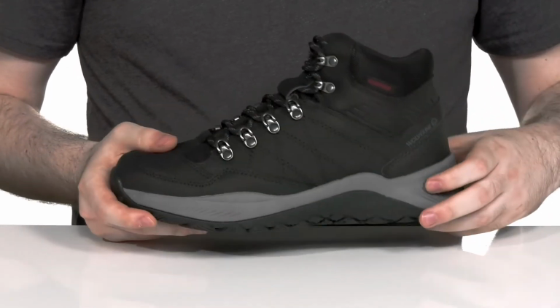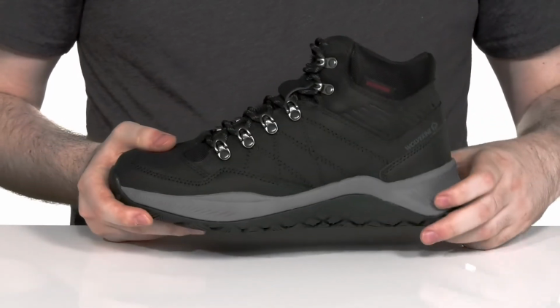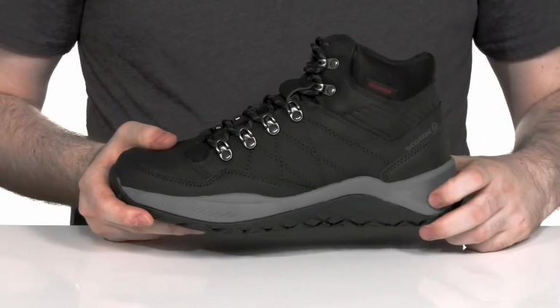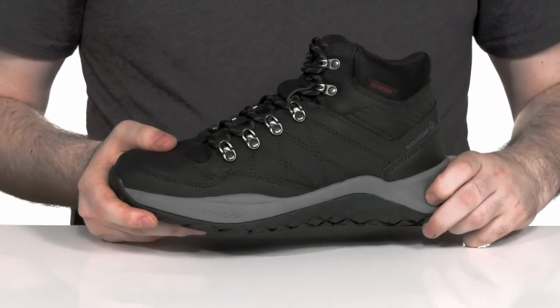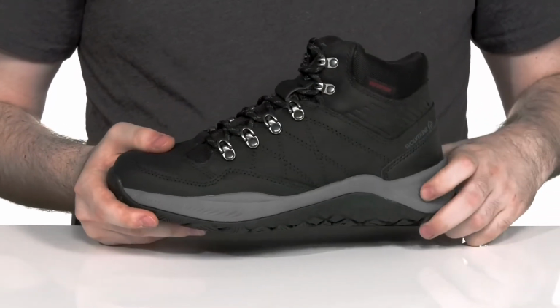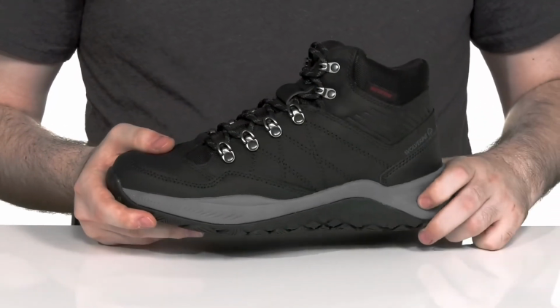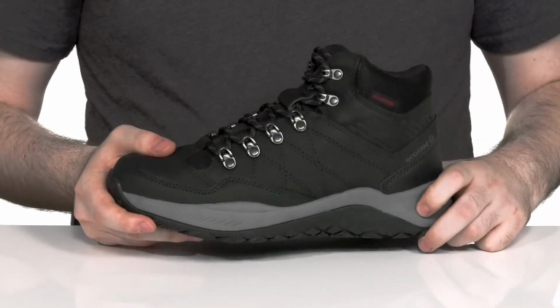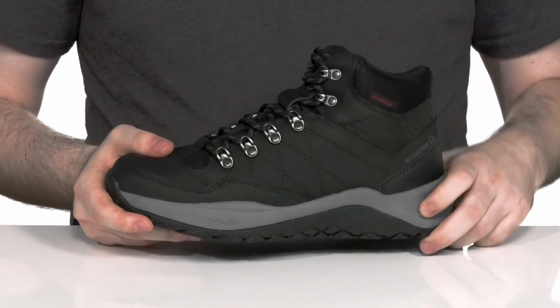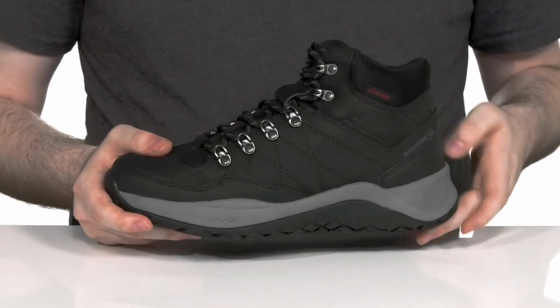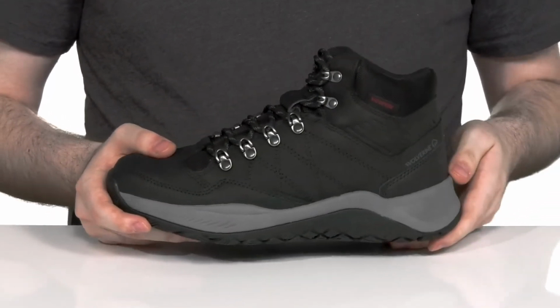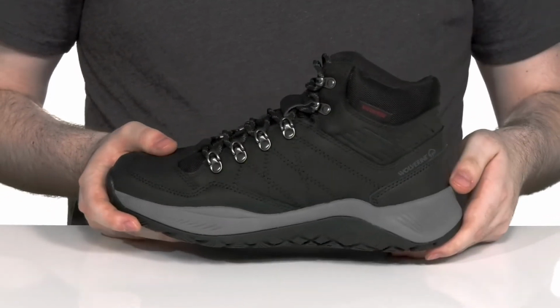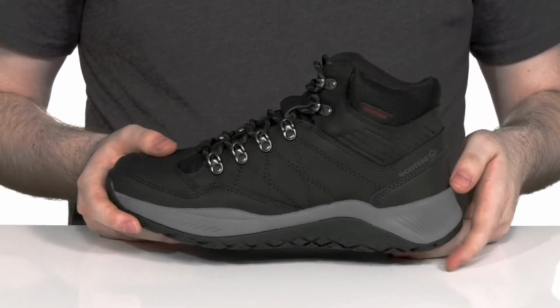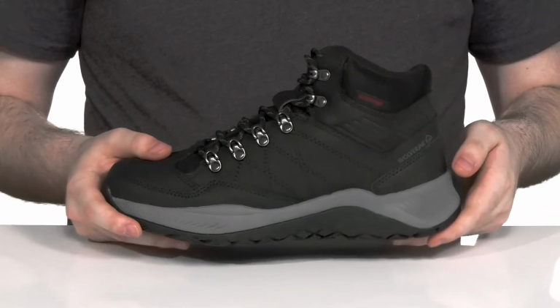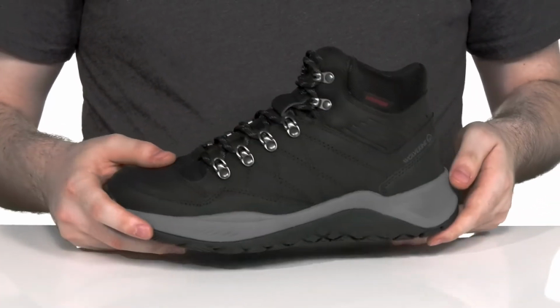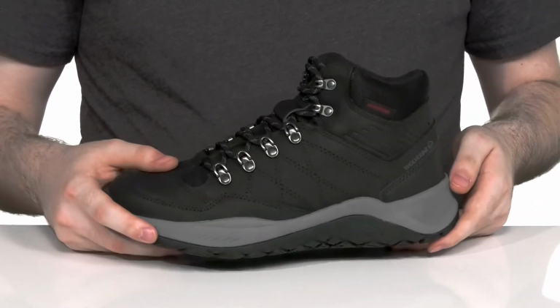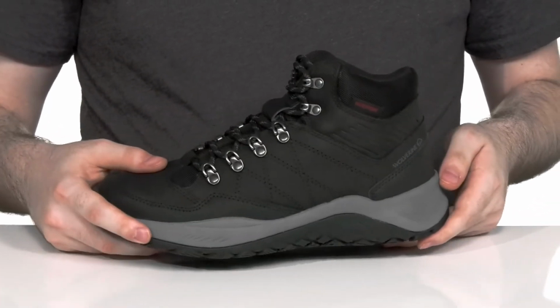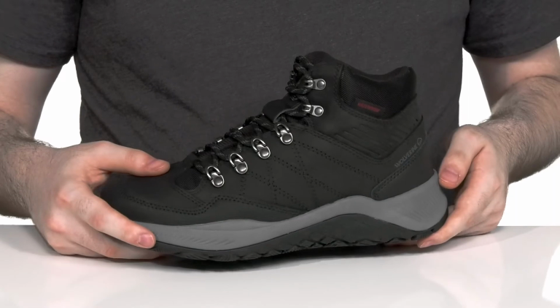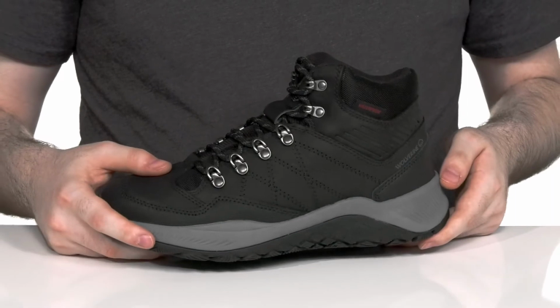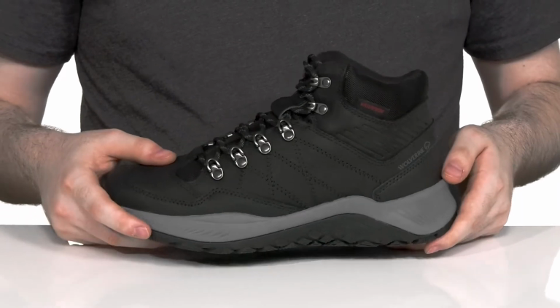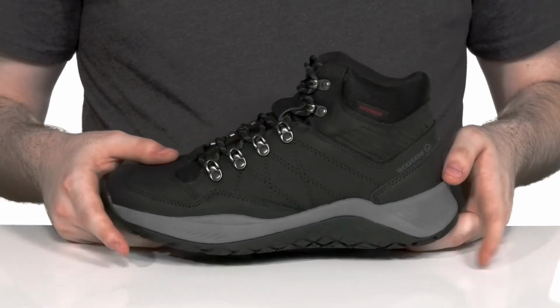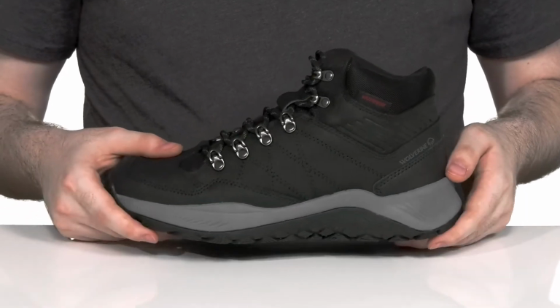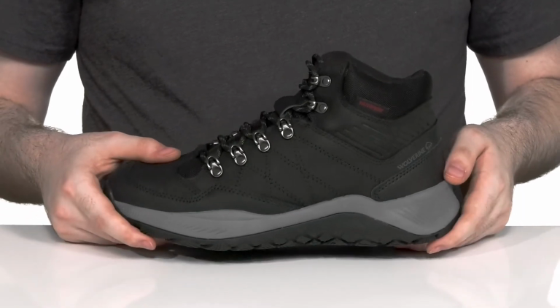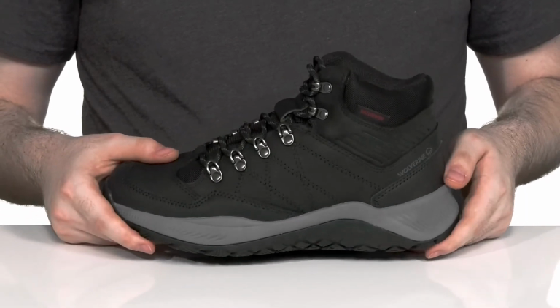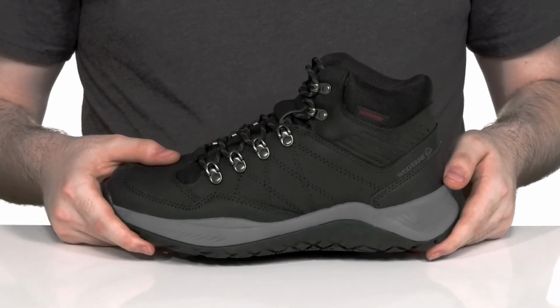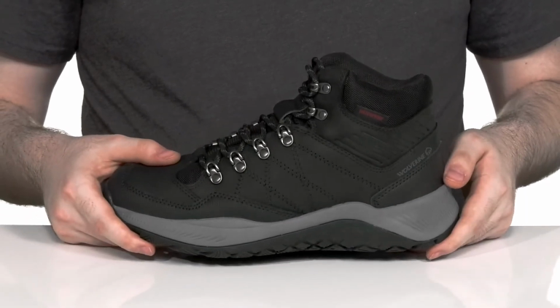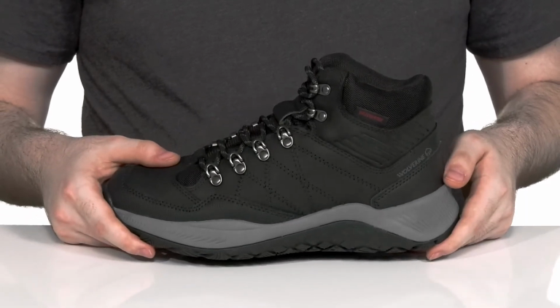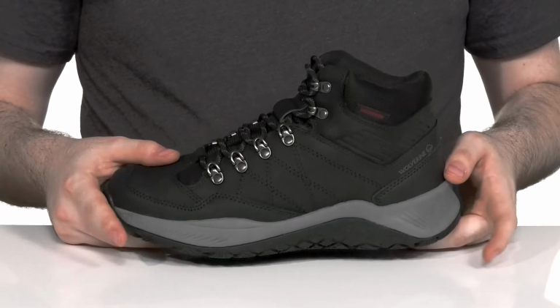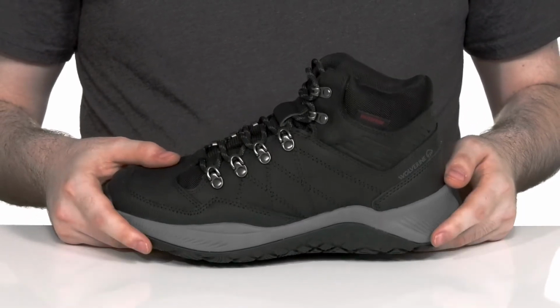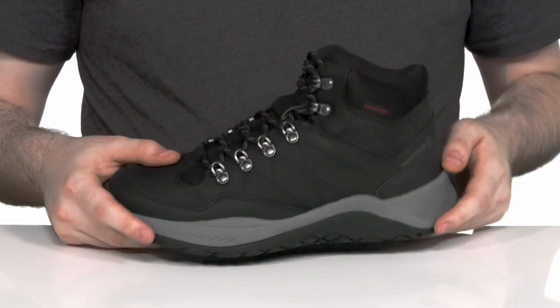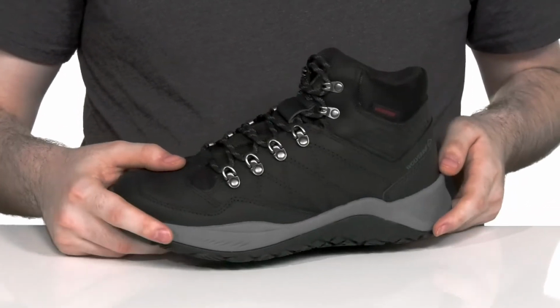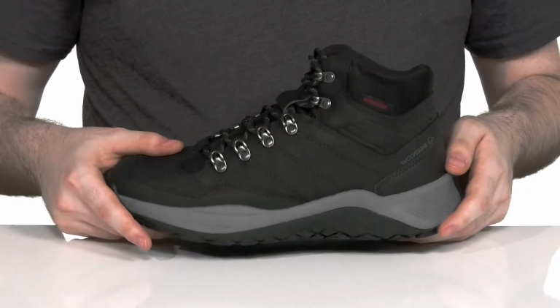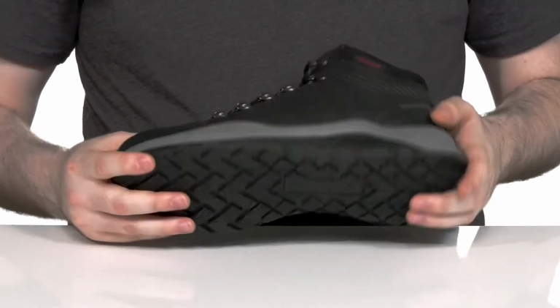Underneath it has an ultralight EVA midsole that adds better stability and rebound cushioning with every step. It's also going to help with shock absorption so you can keep trotting along.